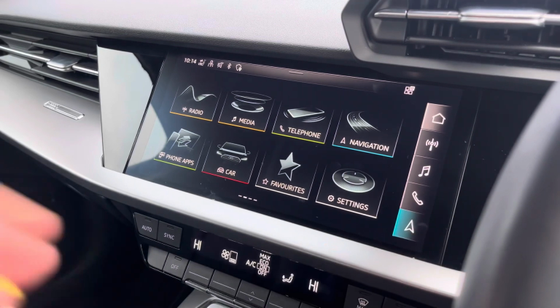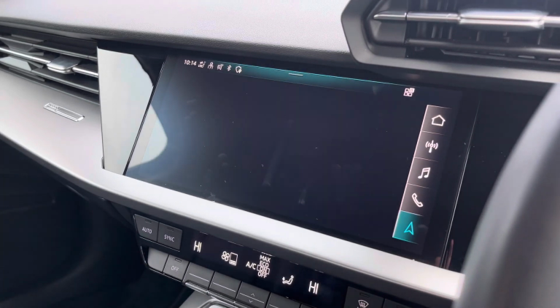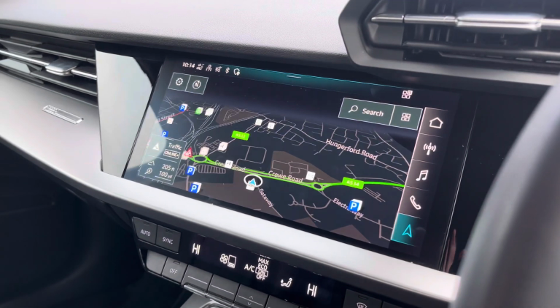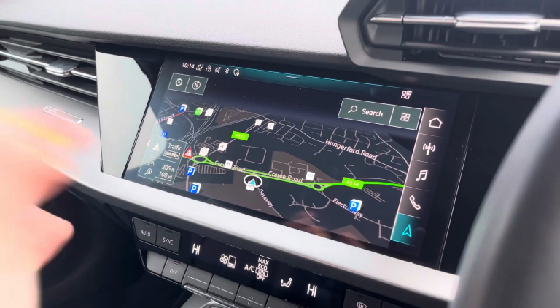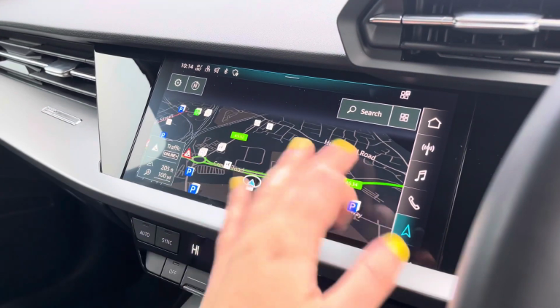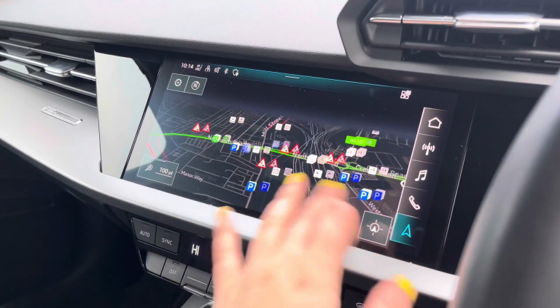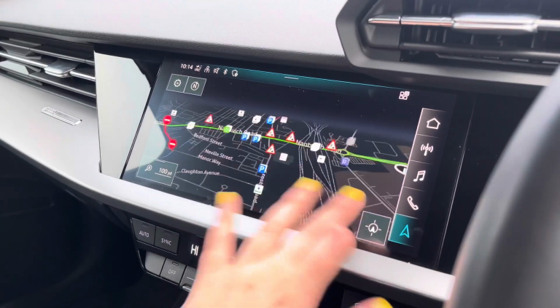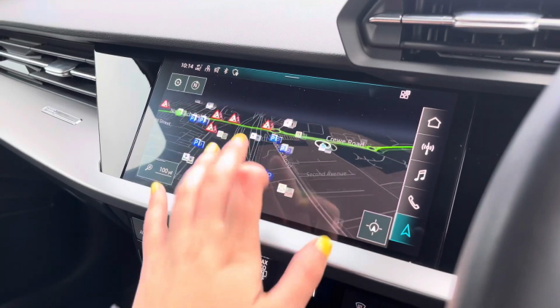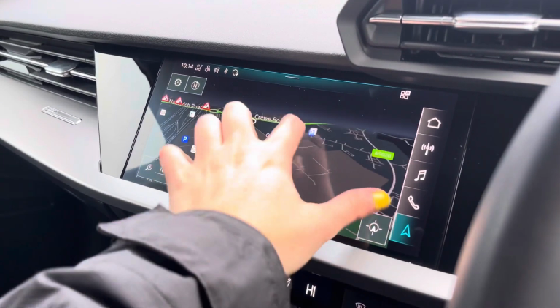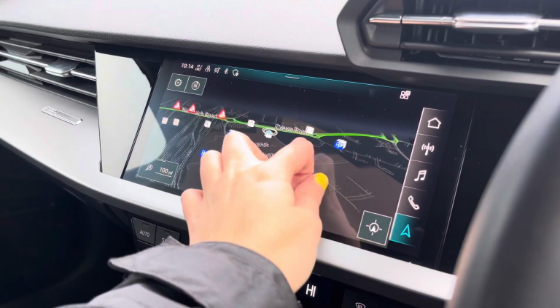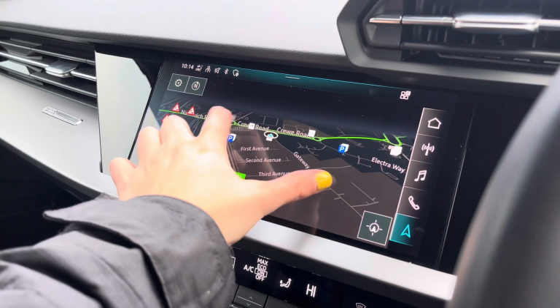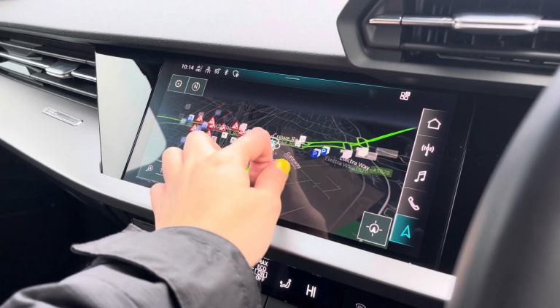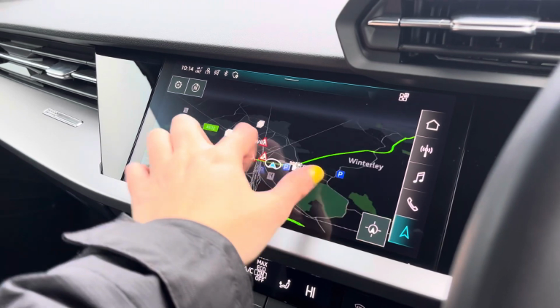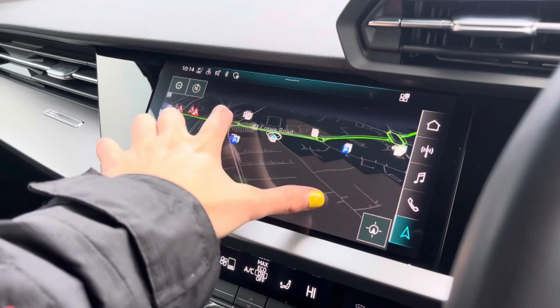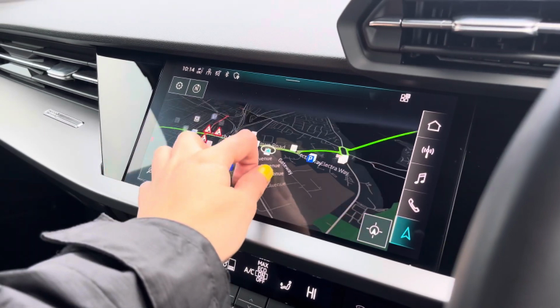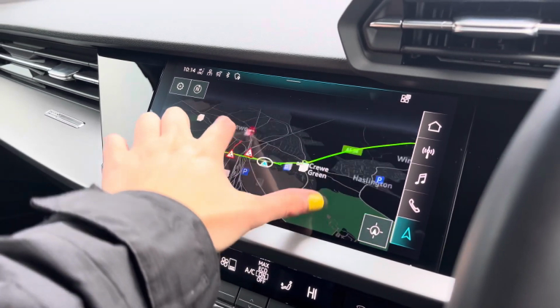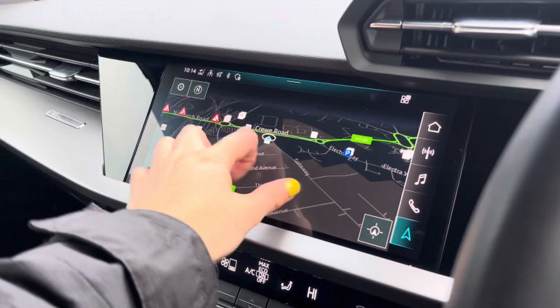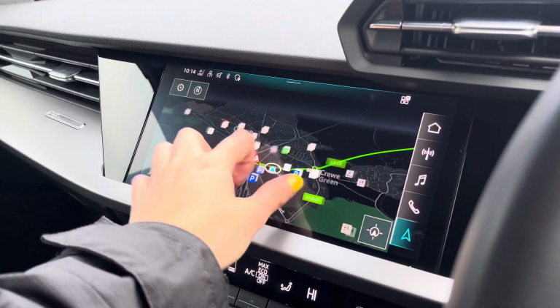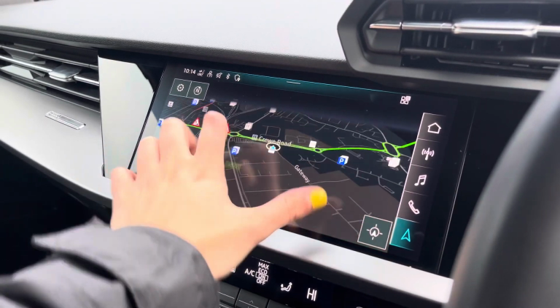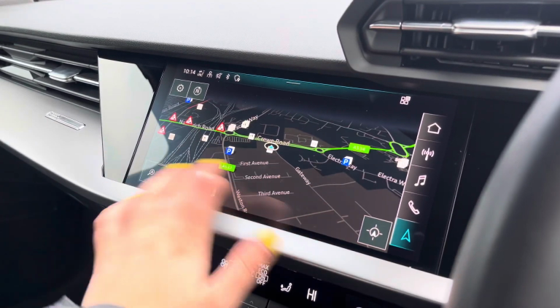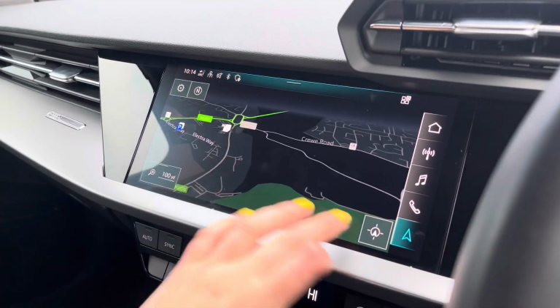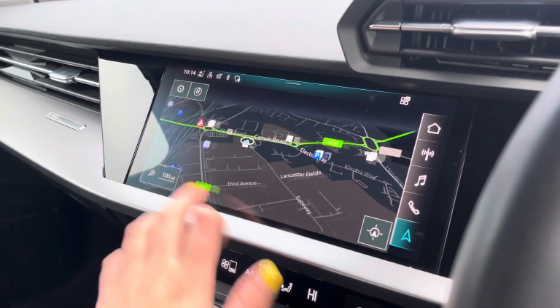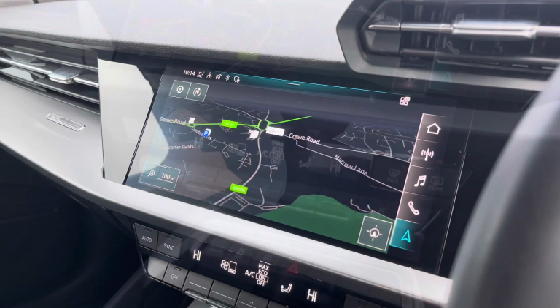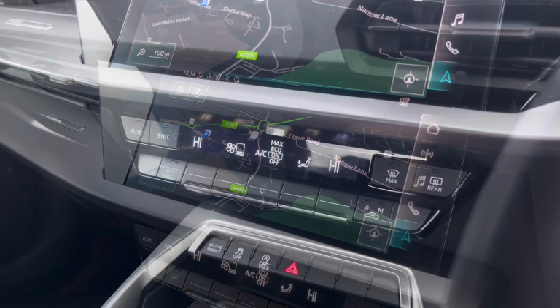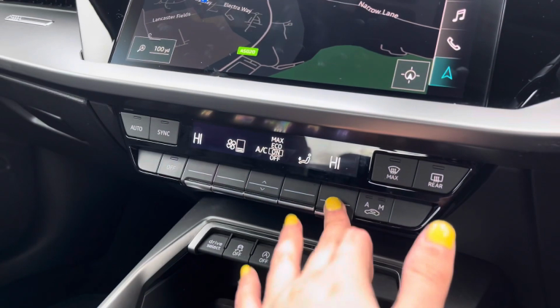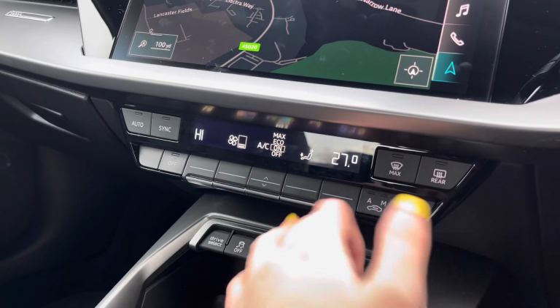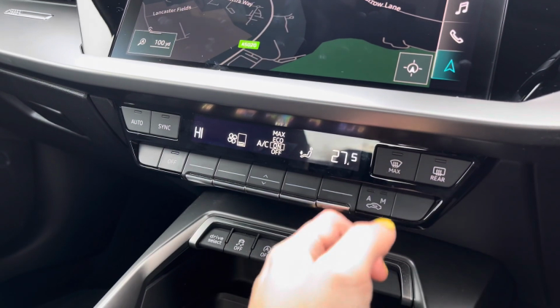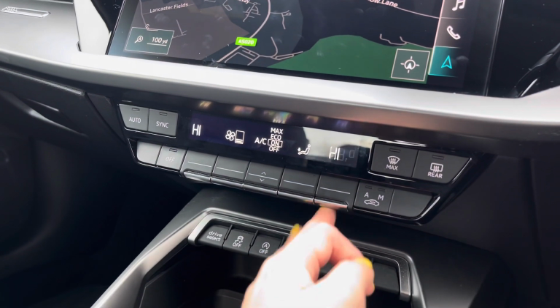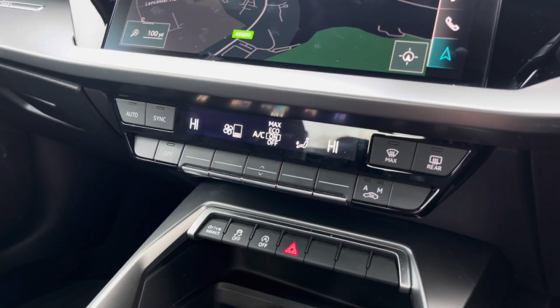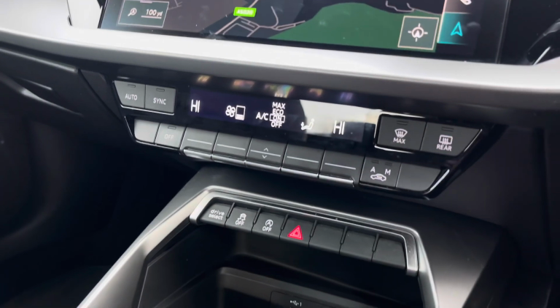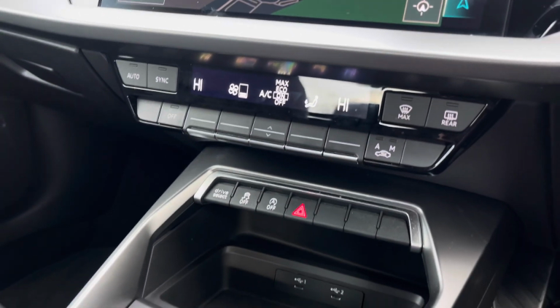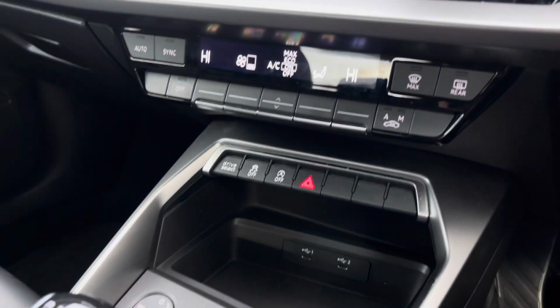With this being a touchscreen, the satellite navigation system is extremely easy to use, allowing you to easily zoom in and out of the maps and providing quick and easy A-to-B route guidance. We also have the dual zone climate control unit, allowing you to separately adjust the temperatures for the front passenger and driver.